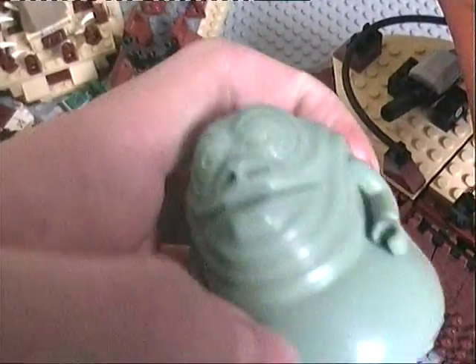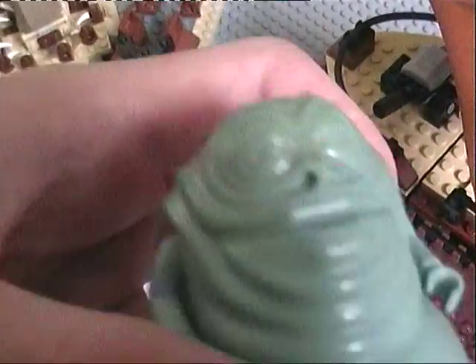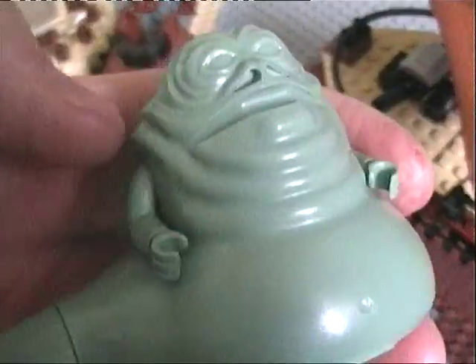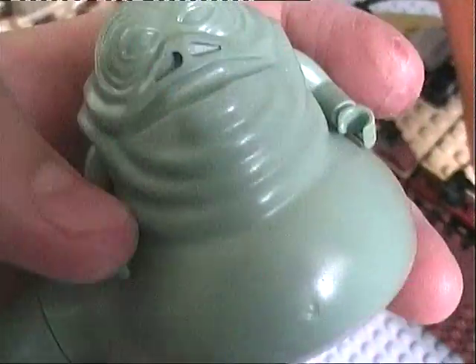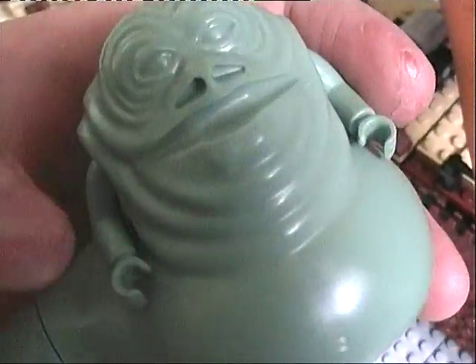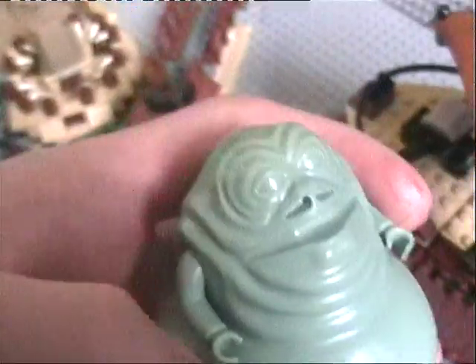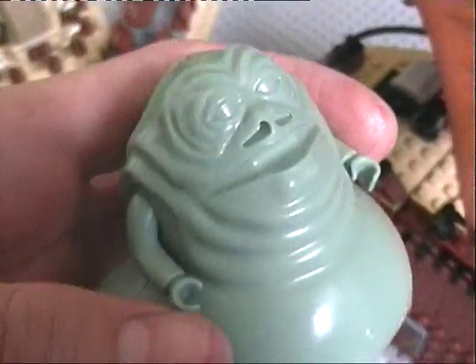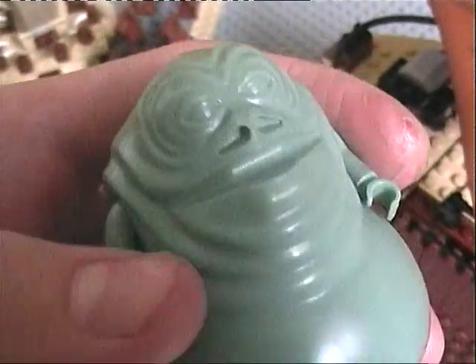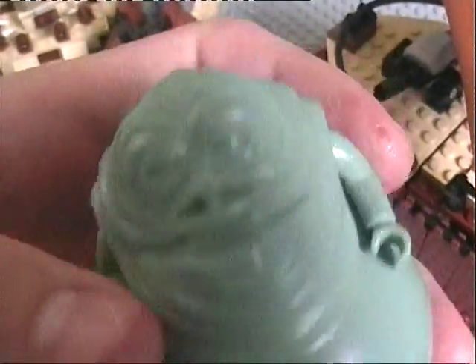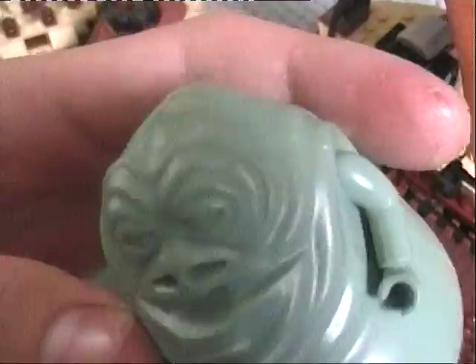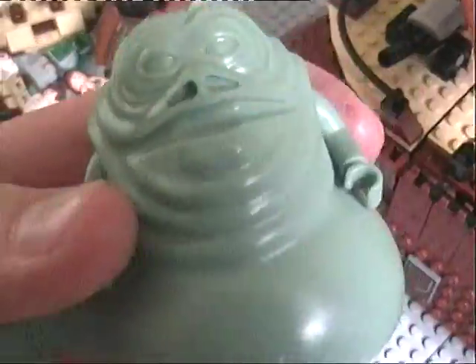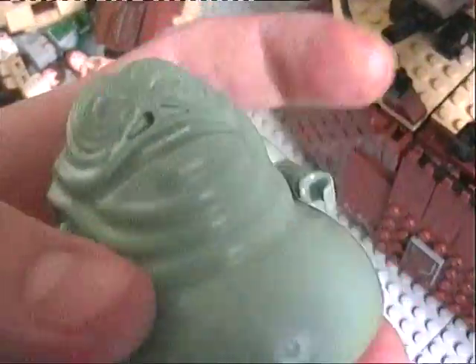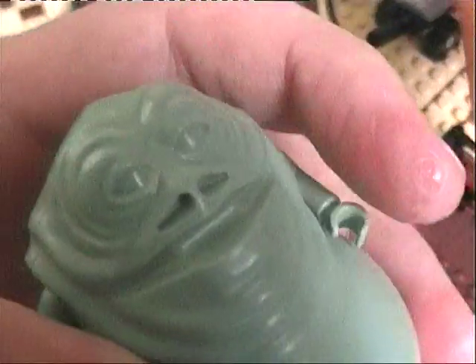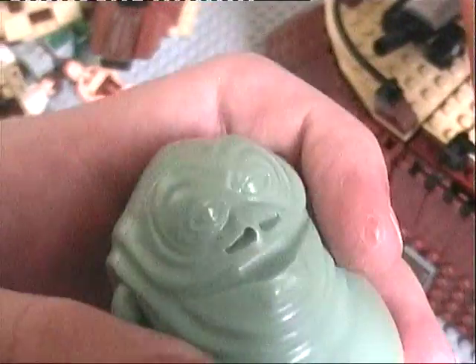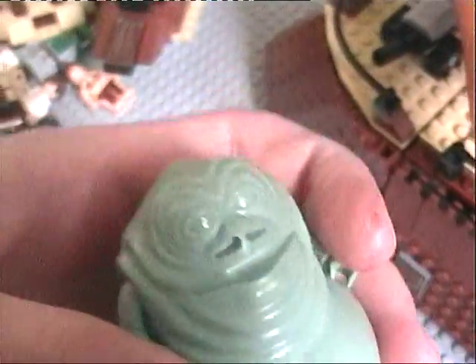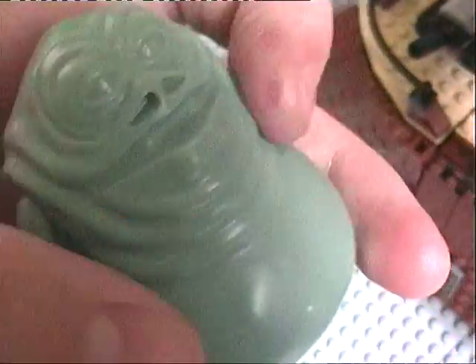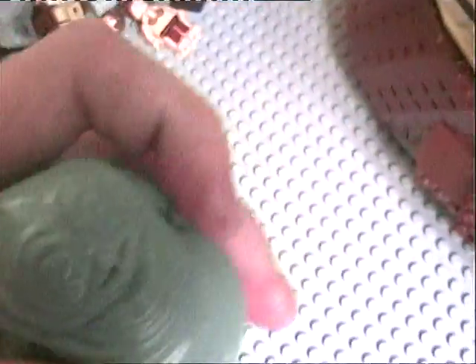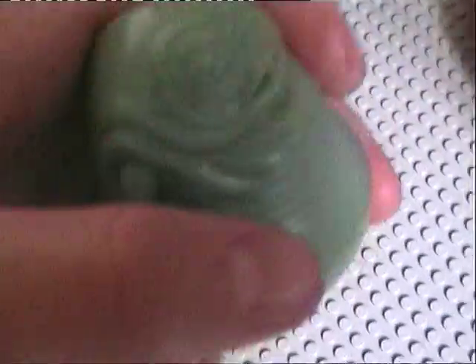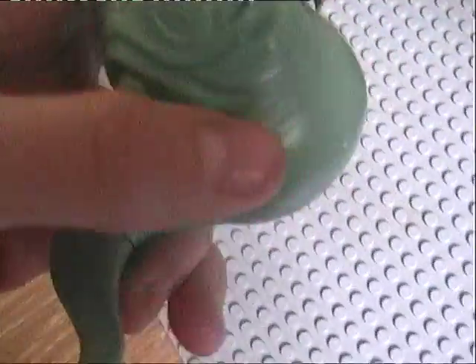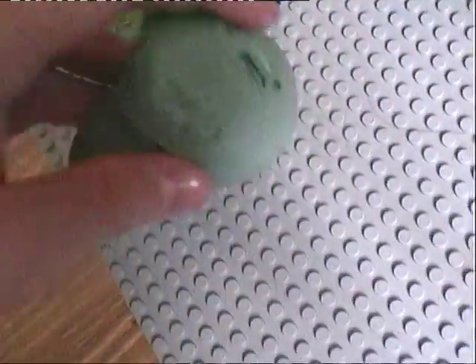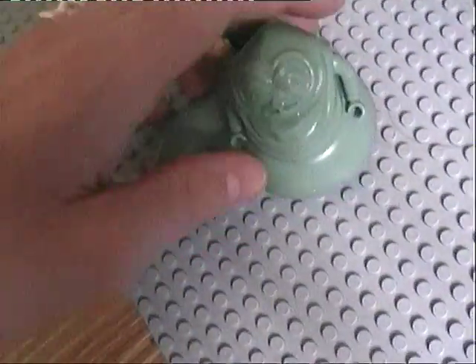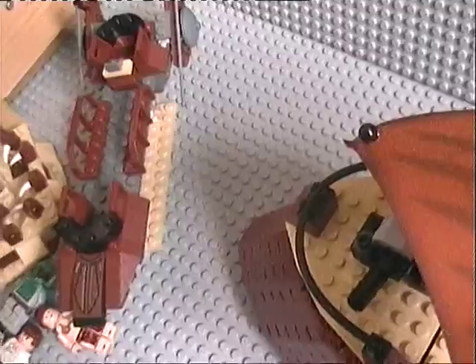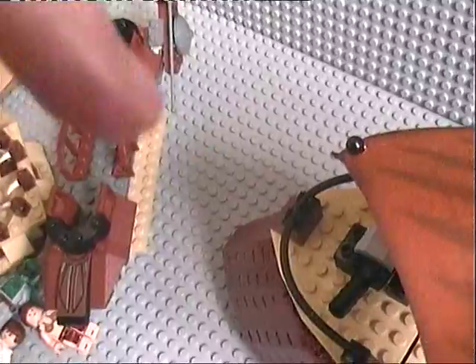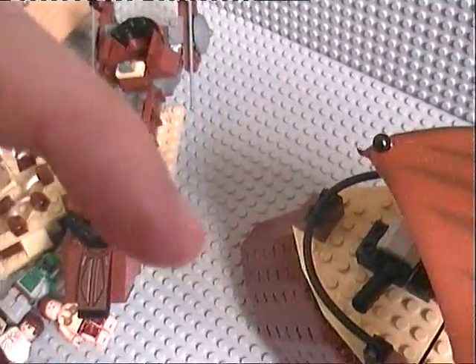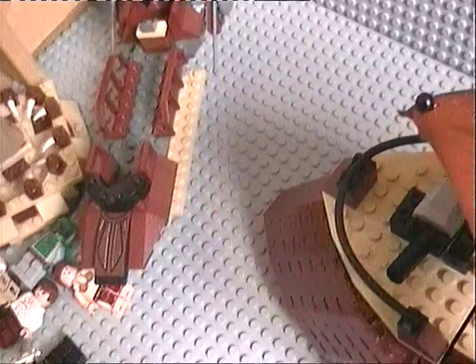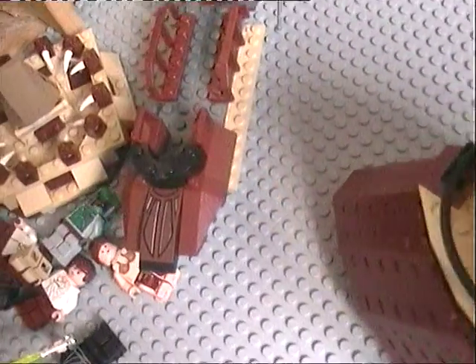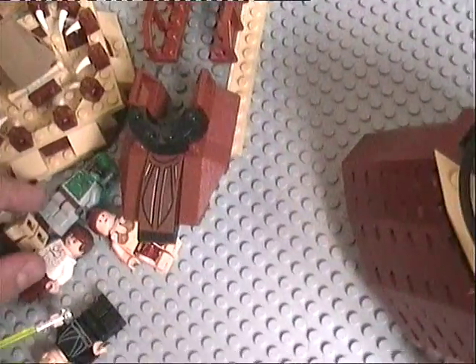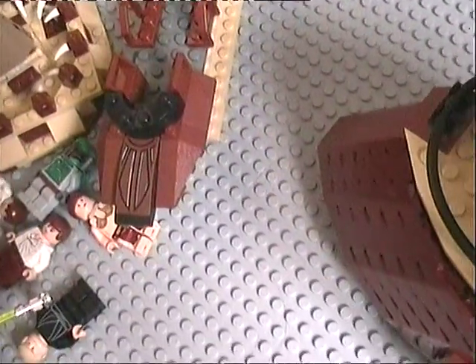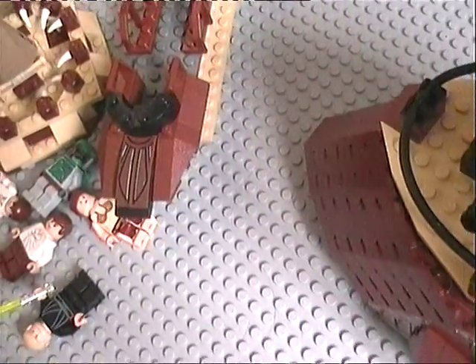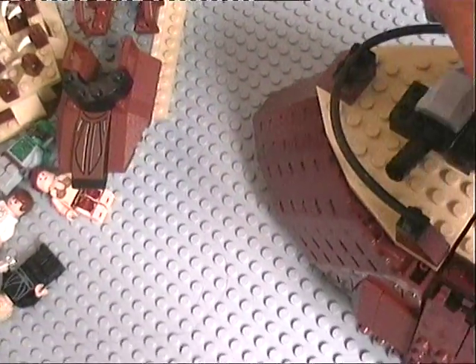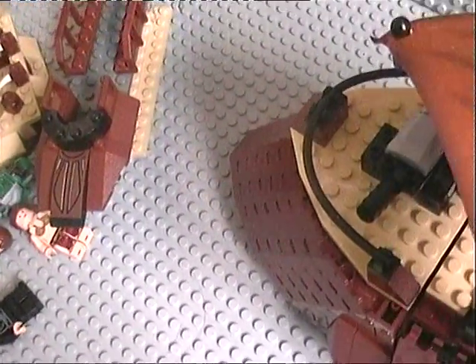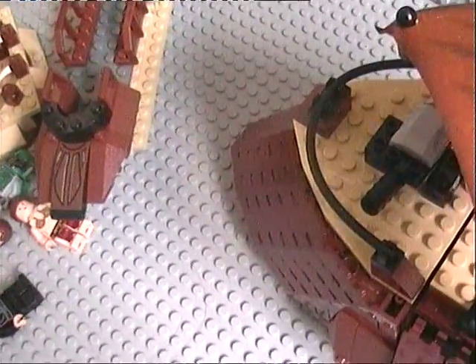If you want to buy him on Firestar Toys, I think he's 29 or 39 pounds. He'd probably be cheaper on eBay, but I don't know how much he would cost. I'll put a link in the description for Firestar Toys — you can buy like most of these characters on there.